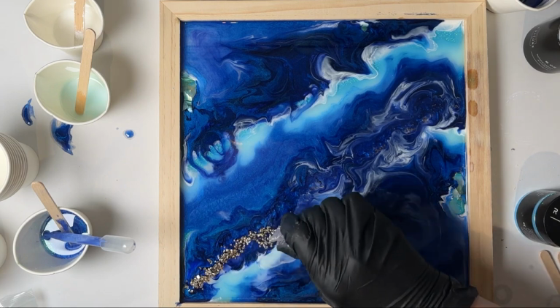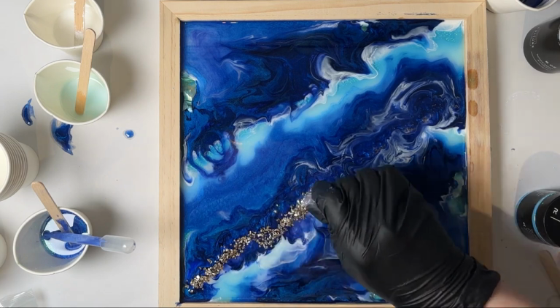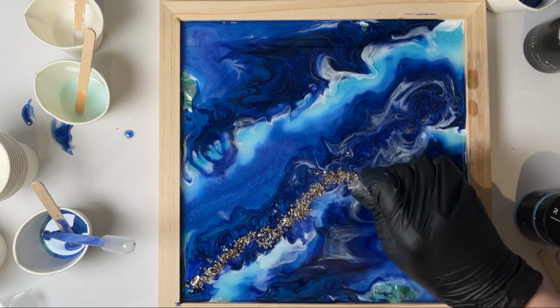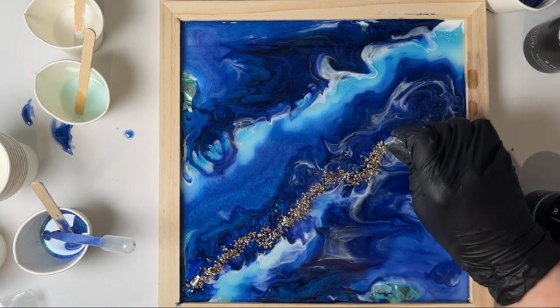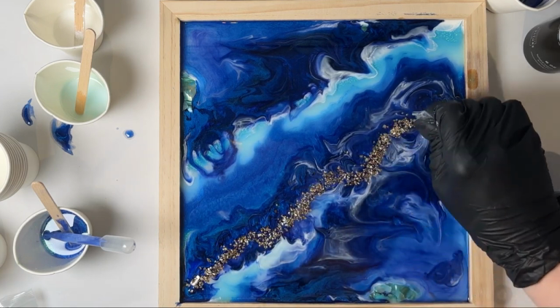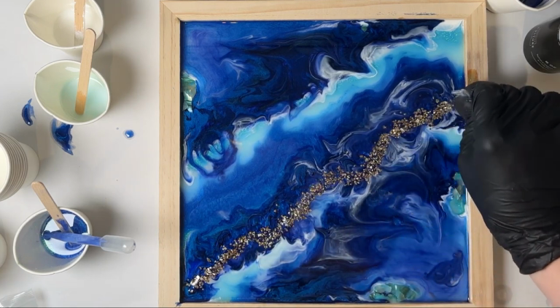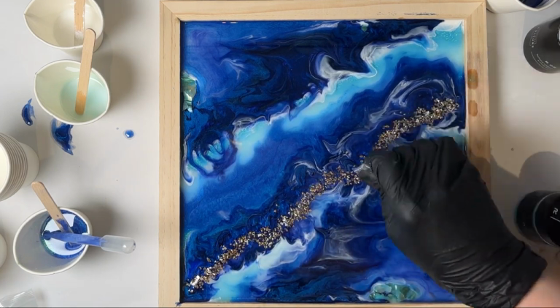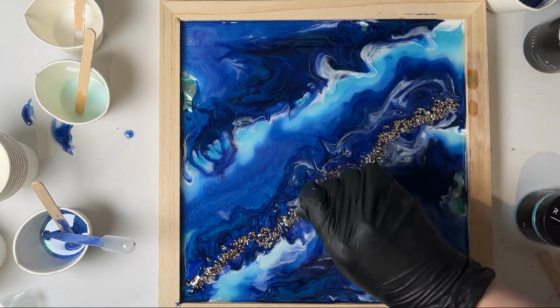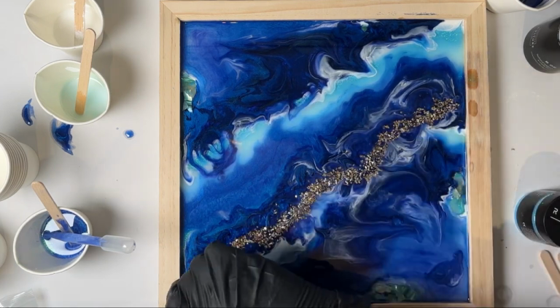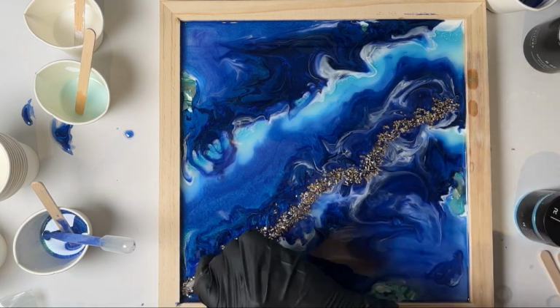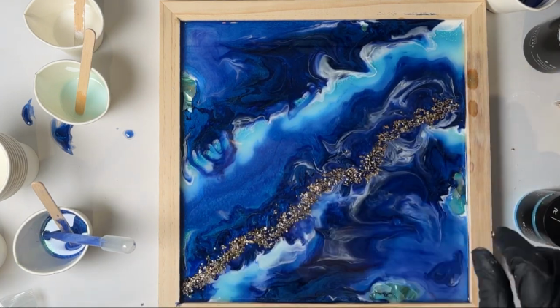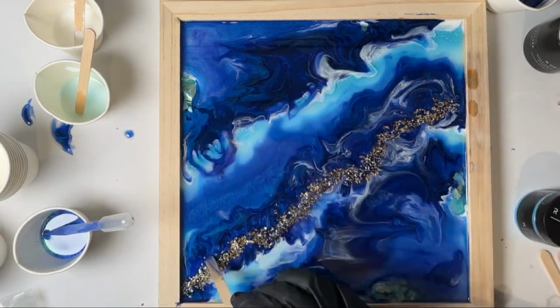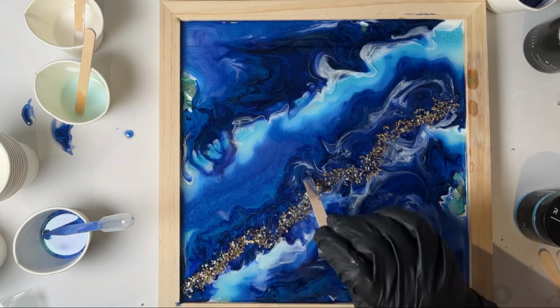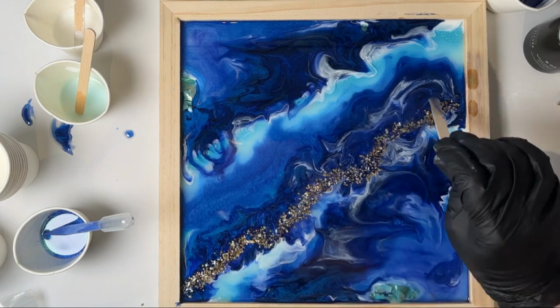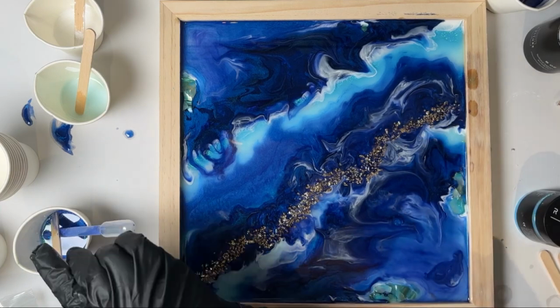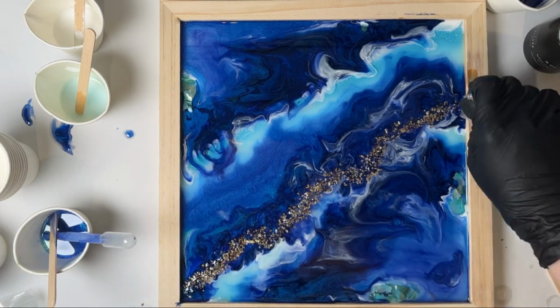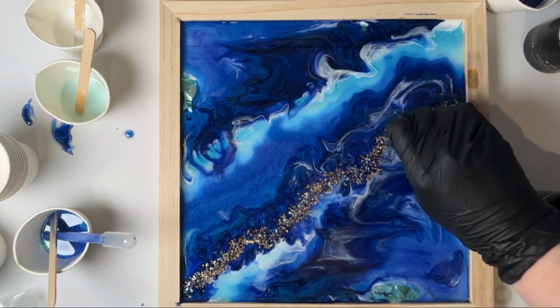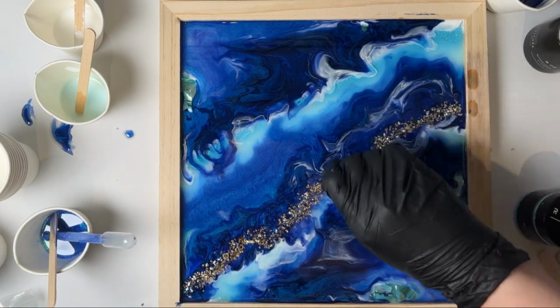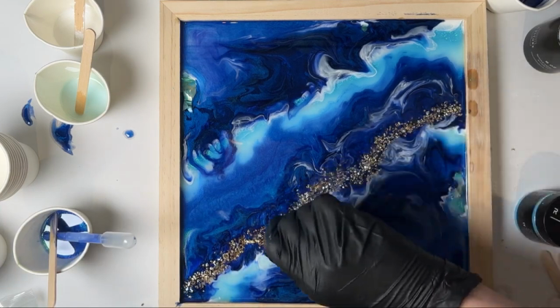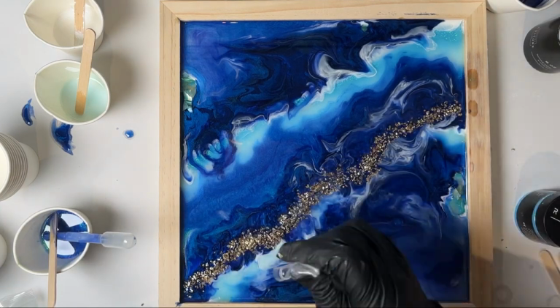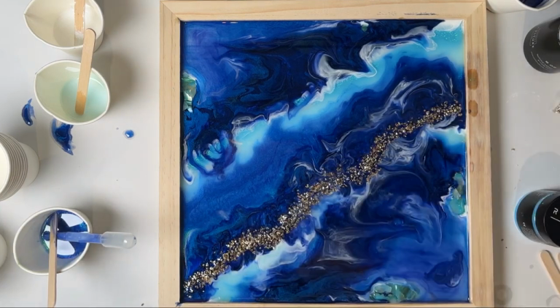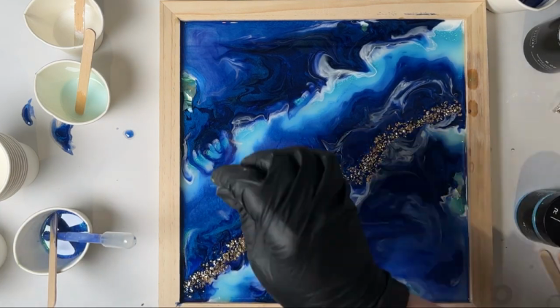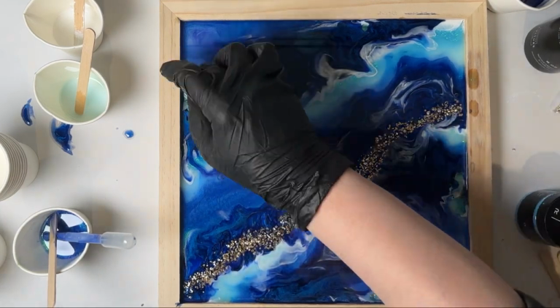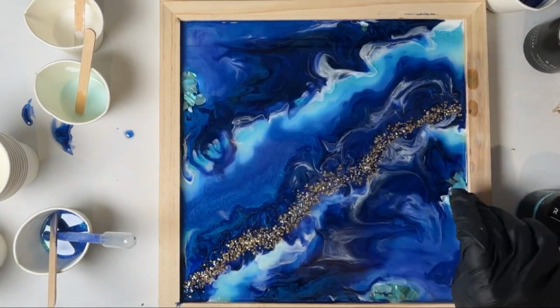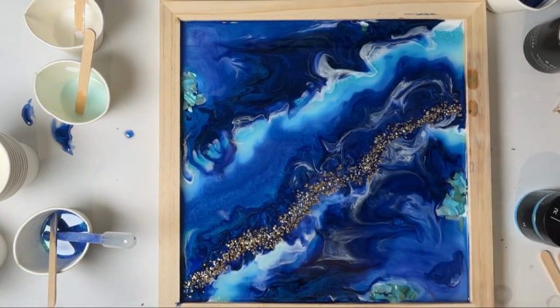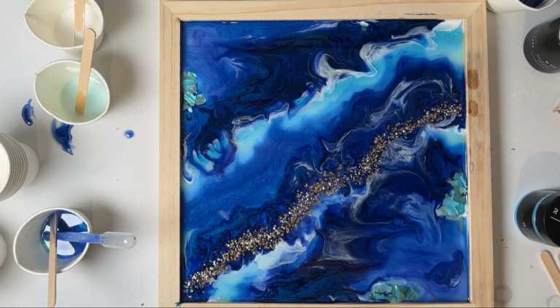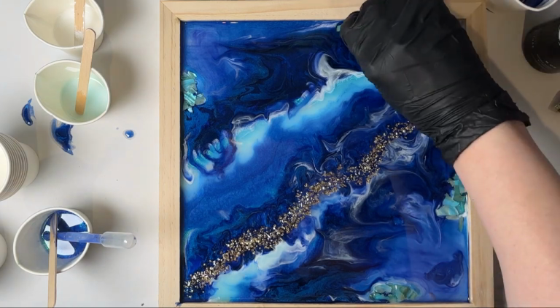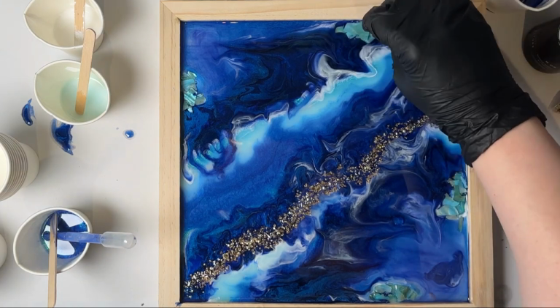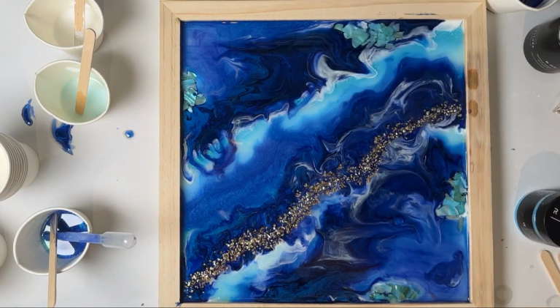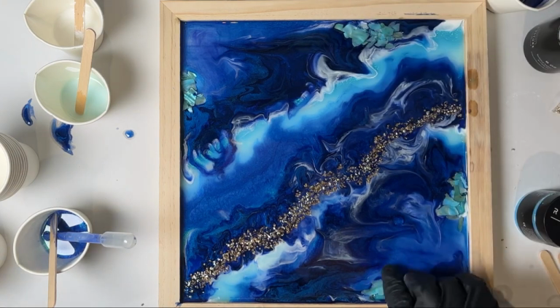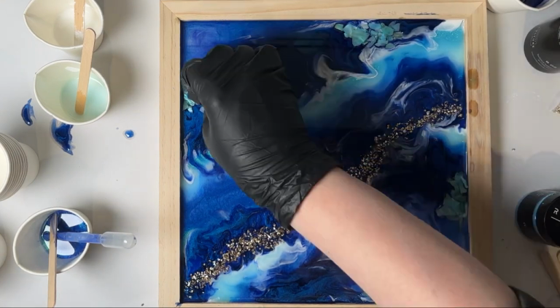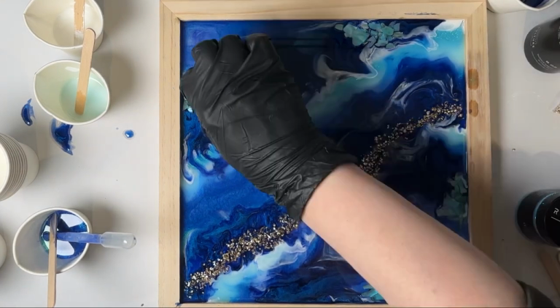Now I'm going back over the surface with embellishments to make them visible. Once you finish adding the embellishments back on top, just spritz the top with some isopropyl alcohol and allow the resin to cure per the manufacturer's instructions.